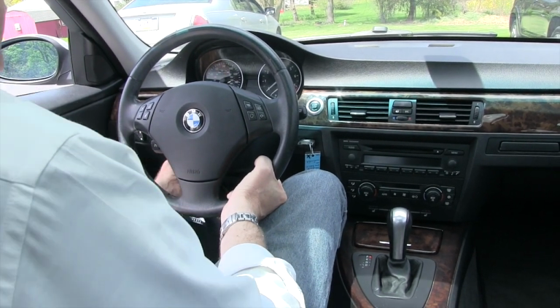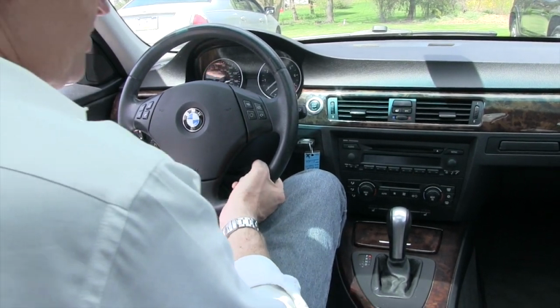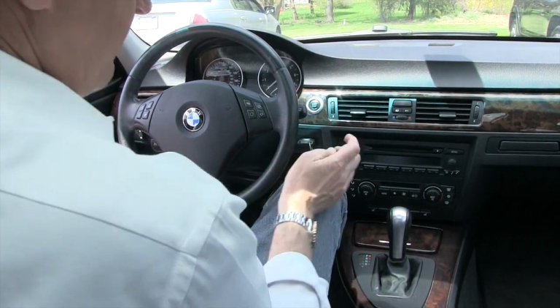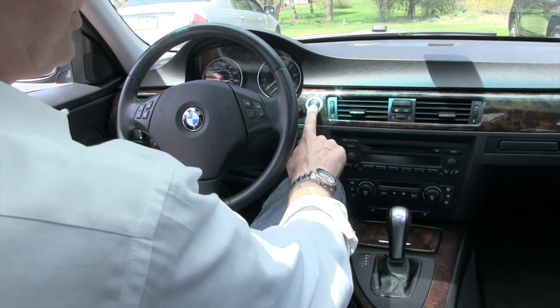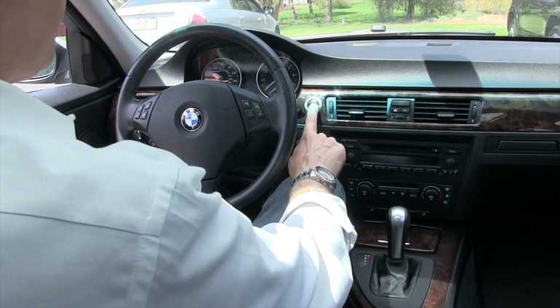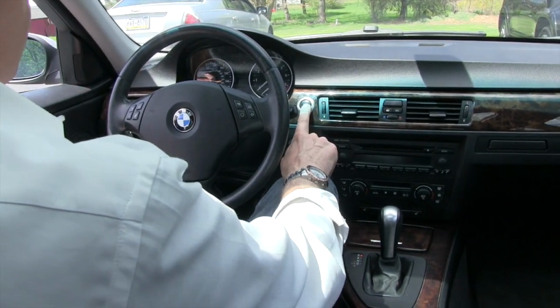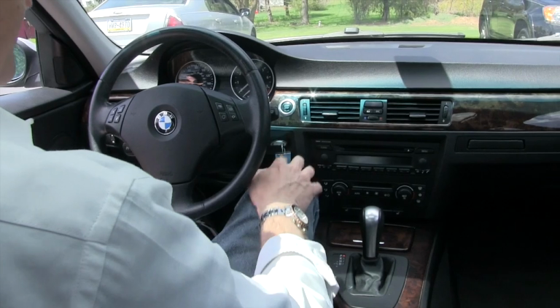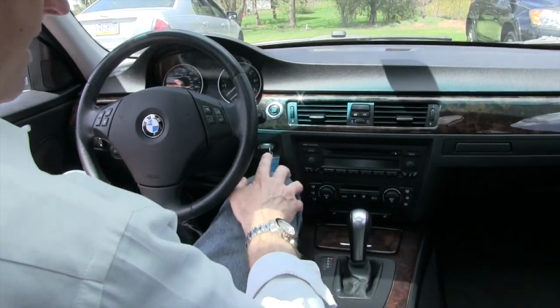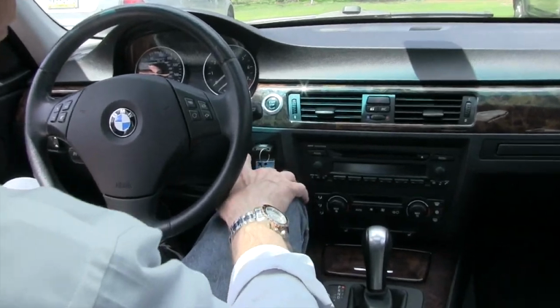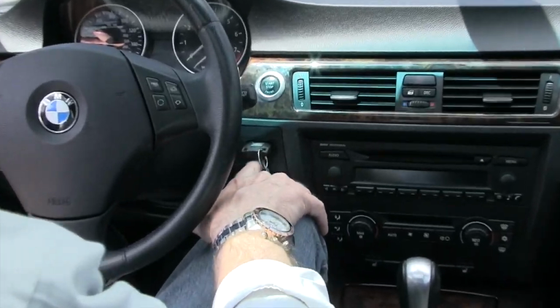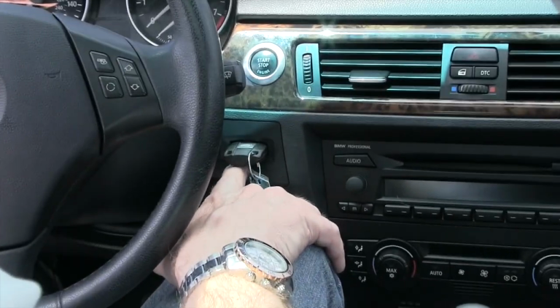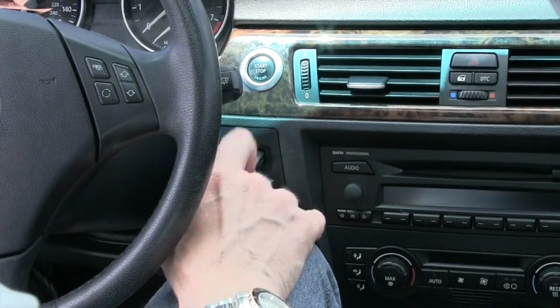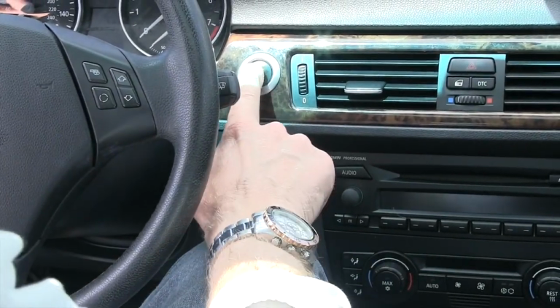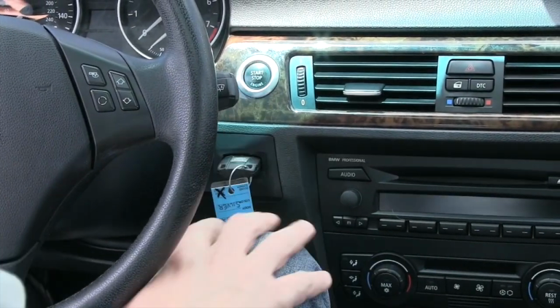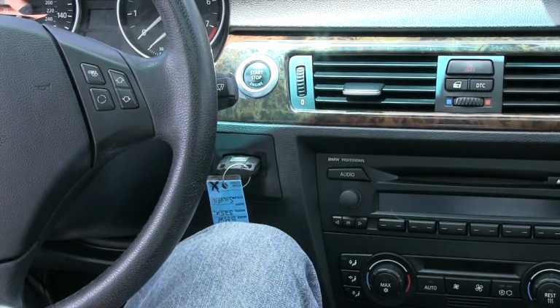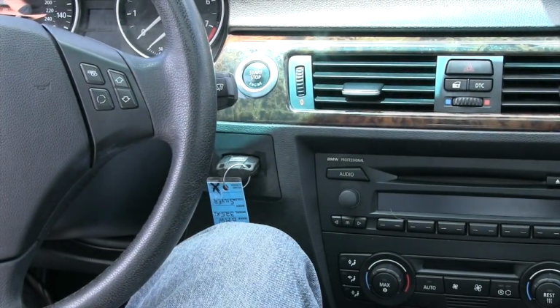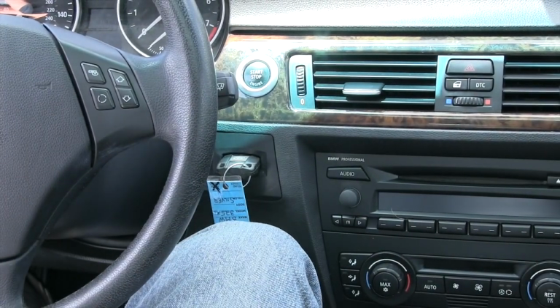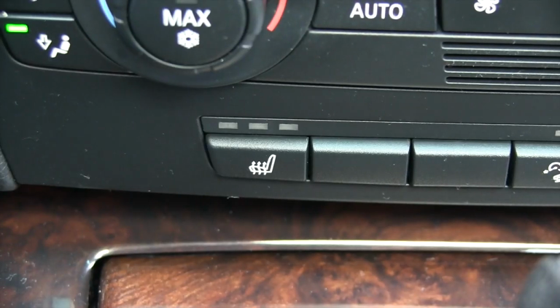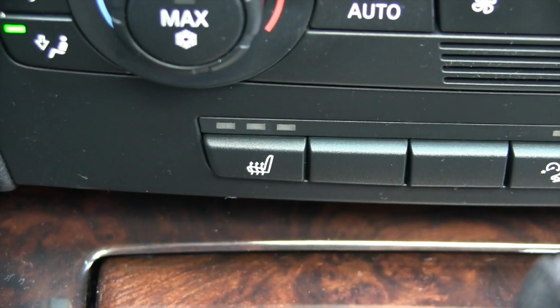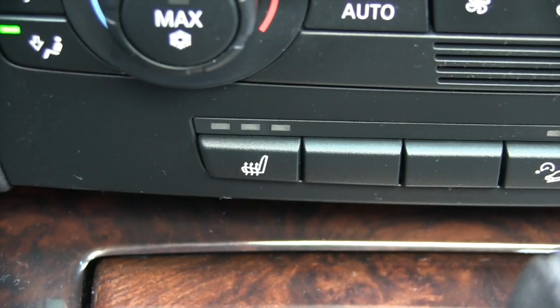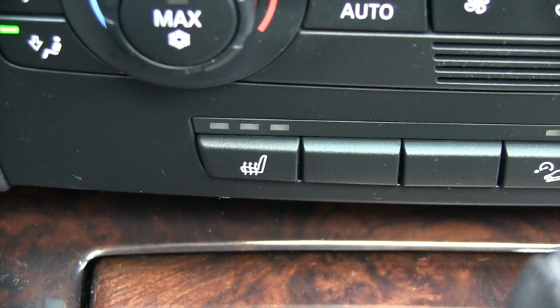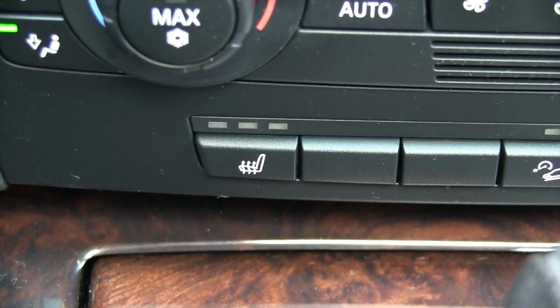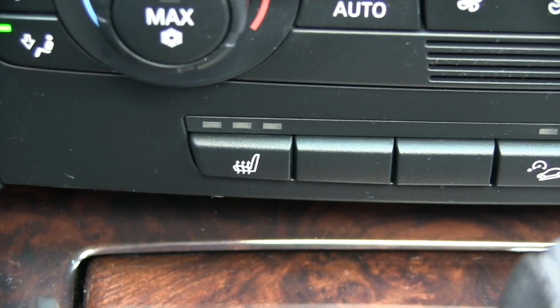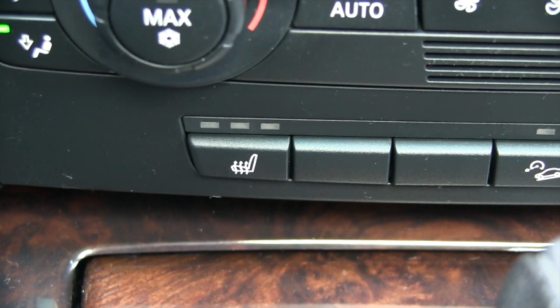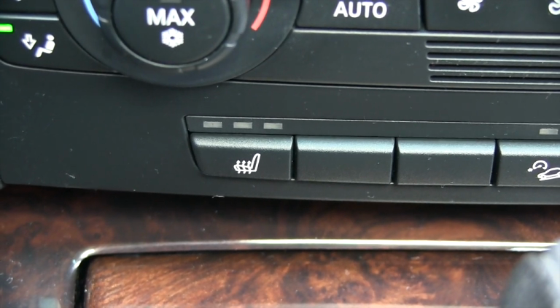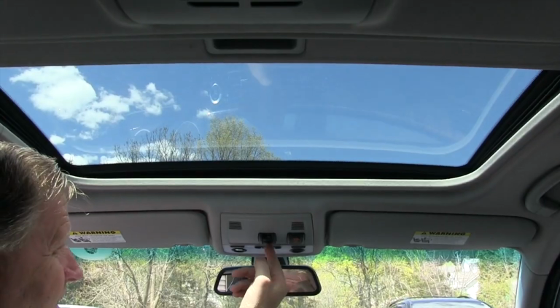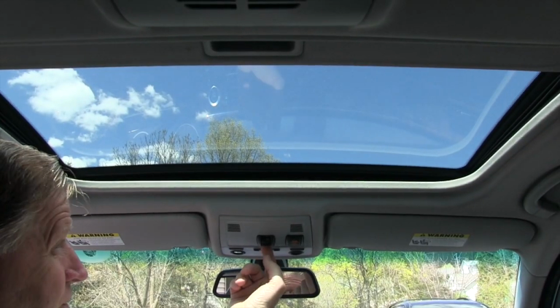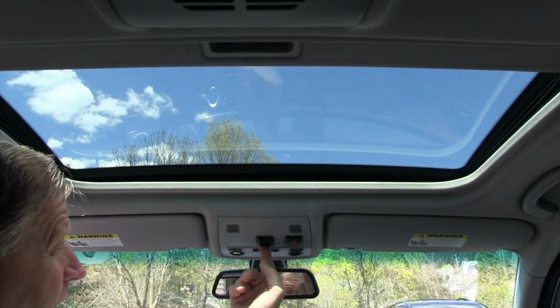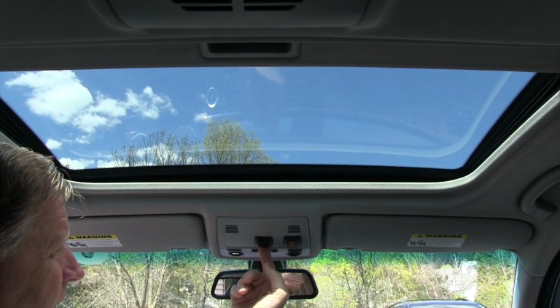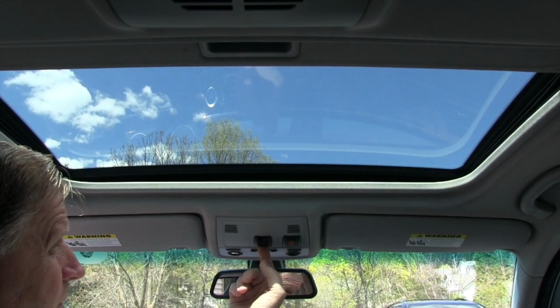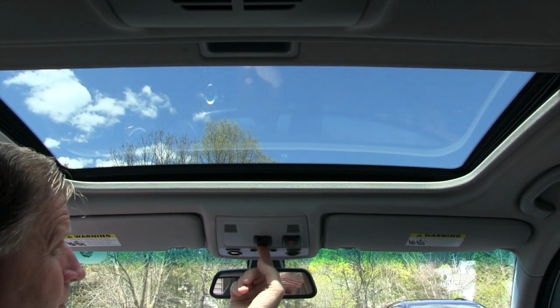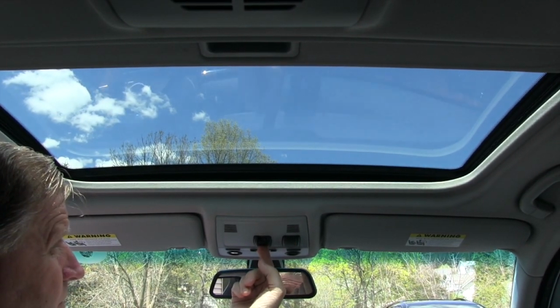You do have a push button start — you just have to have your foot on the brake to start the car. You do have heated leather seats. In addition, you do have a power sunroof.